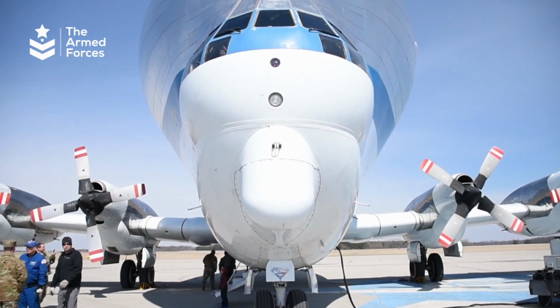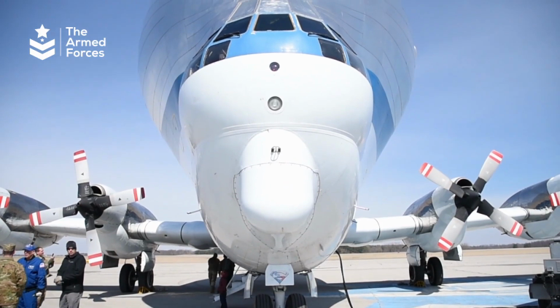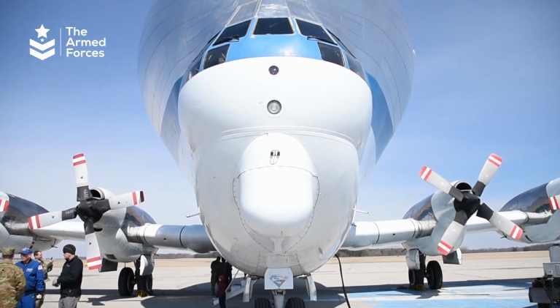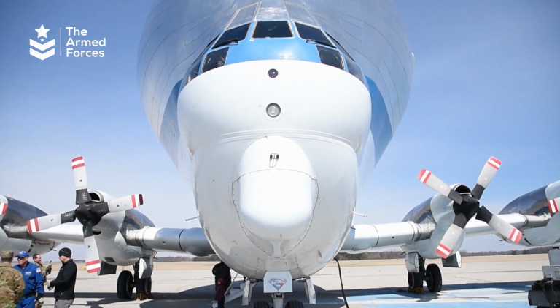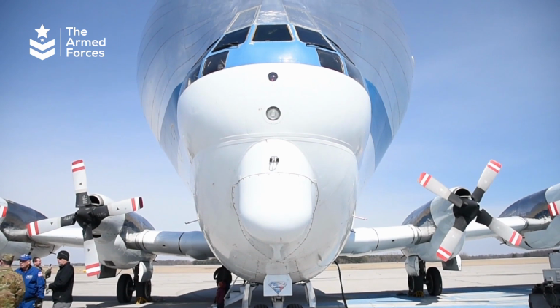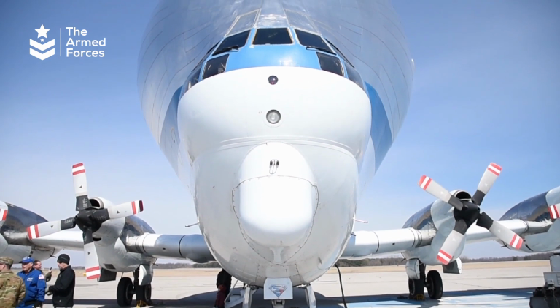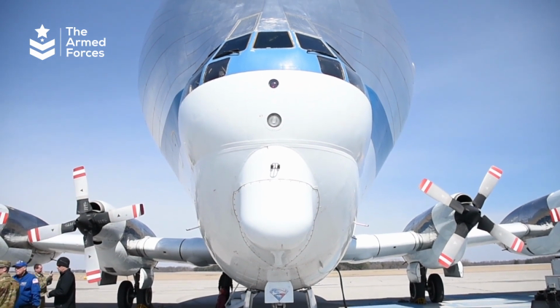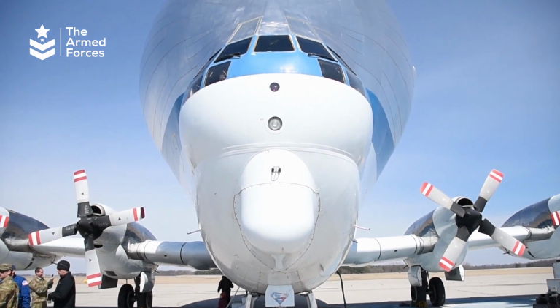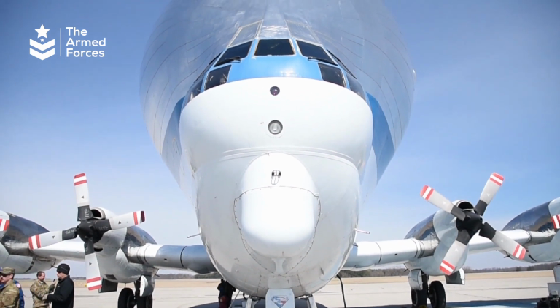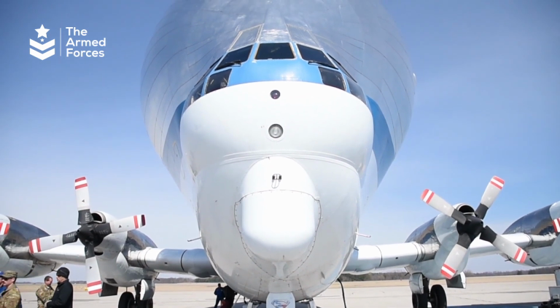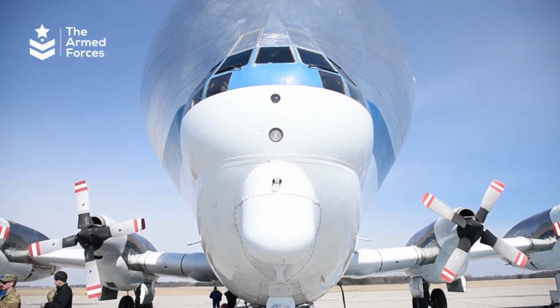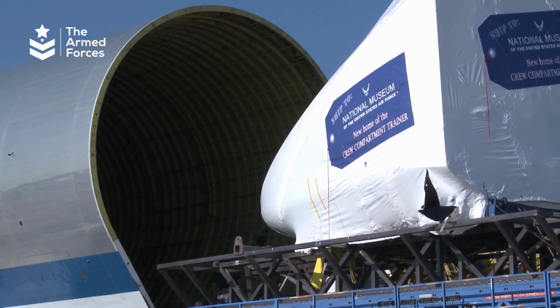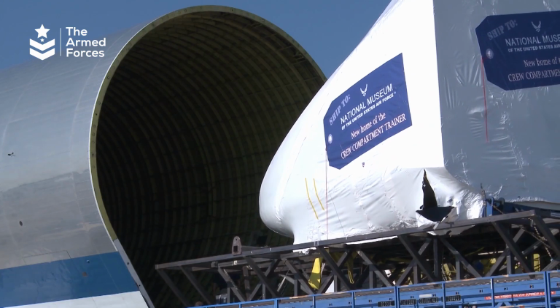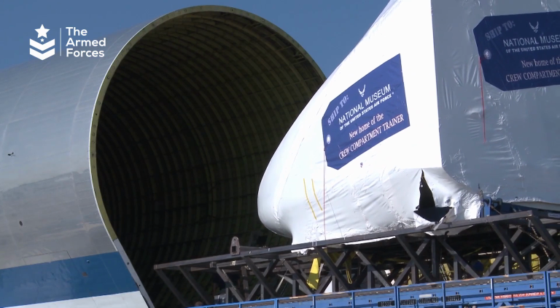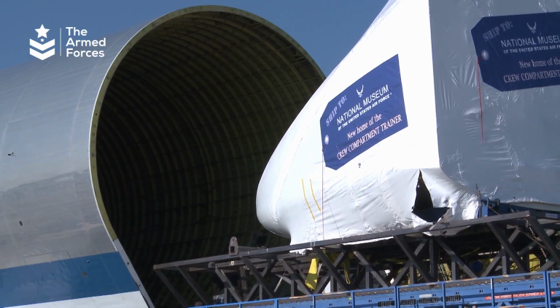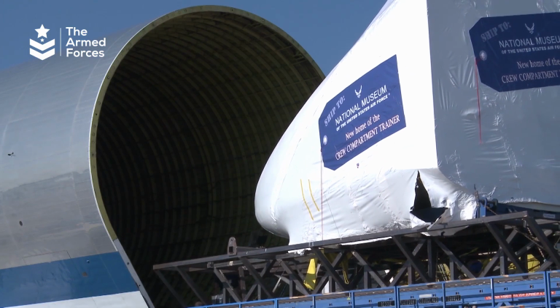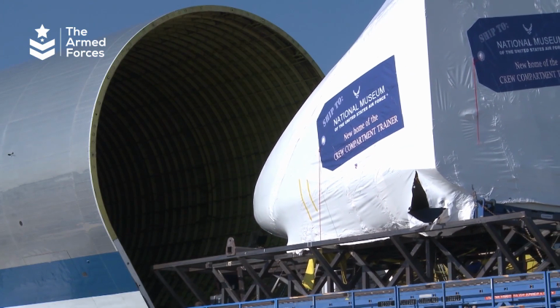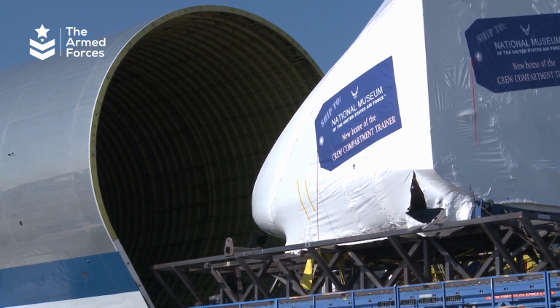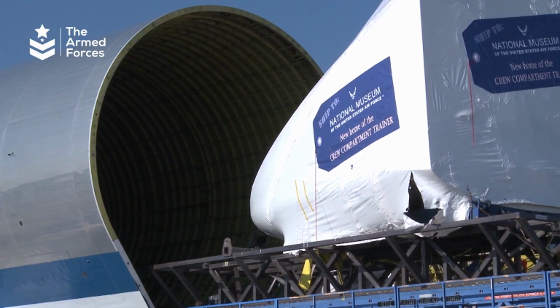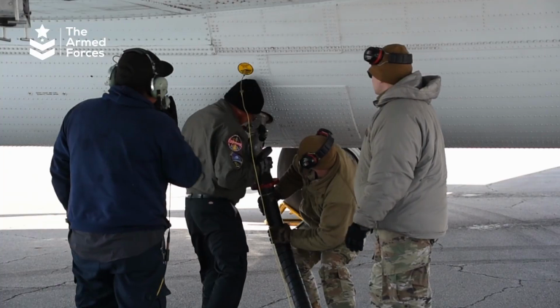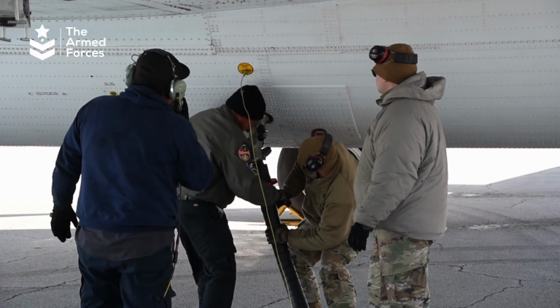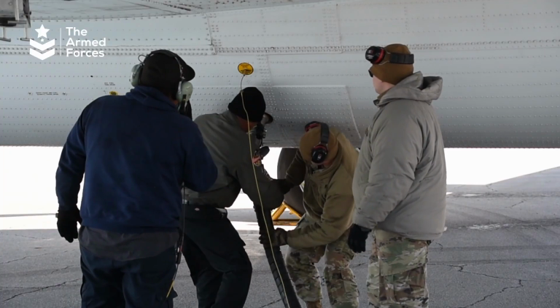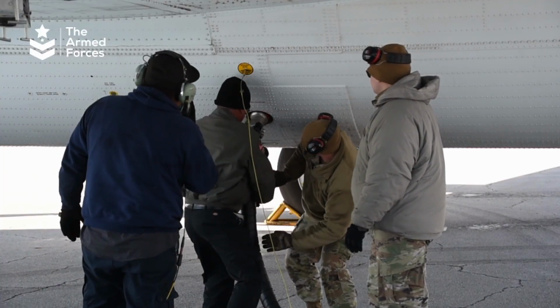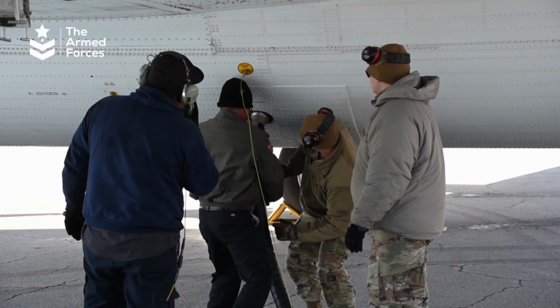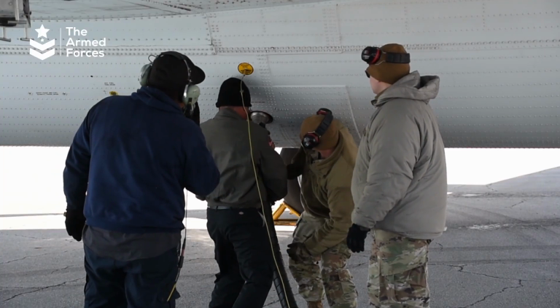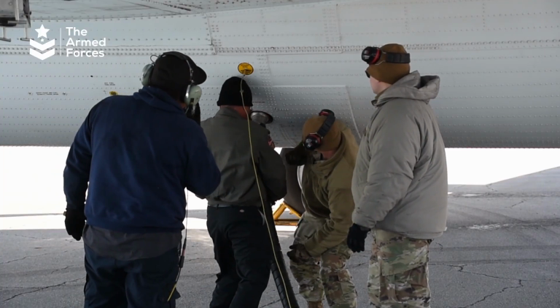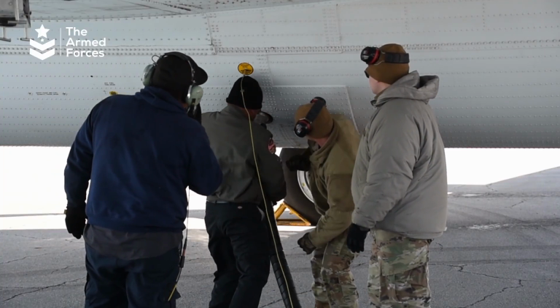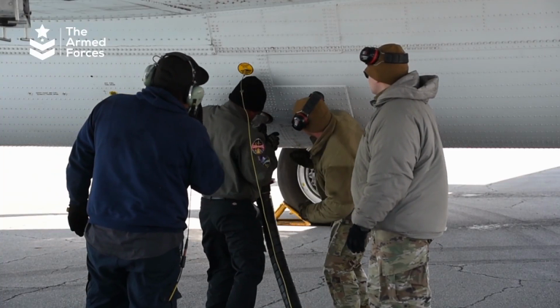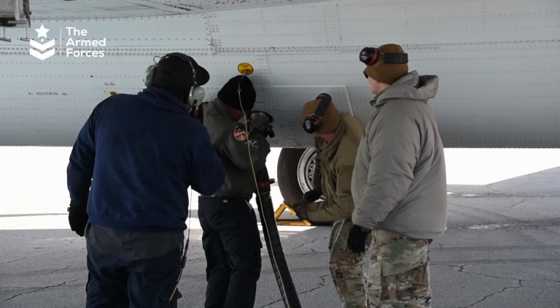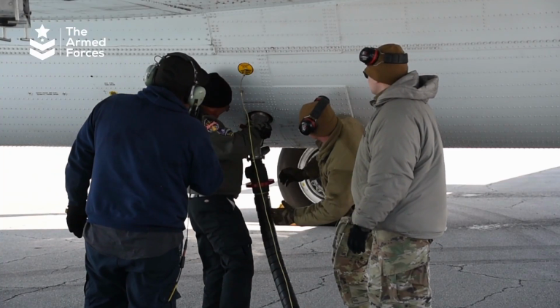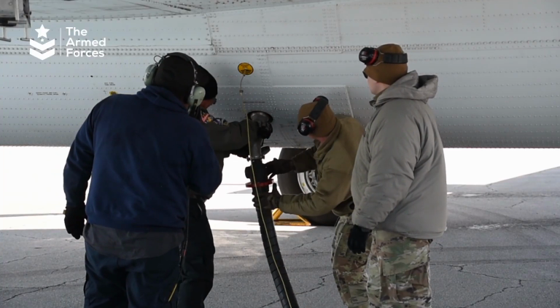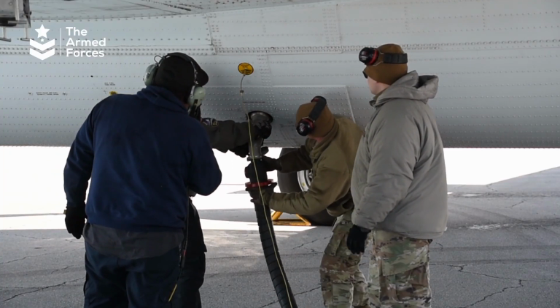The Super Guppy is a high-wing, four-engine turboprop aircraft that can carry up to 54,000 pounds of cargo and has an unrefueled range of 2,400 miles (3,860 kilometers).